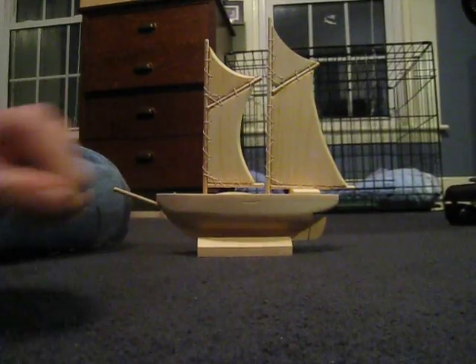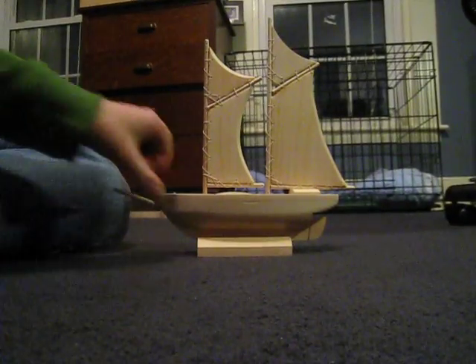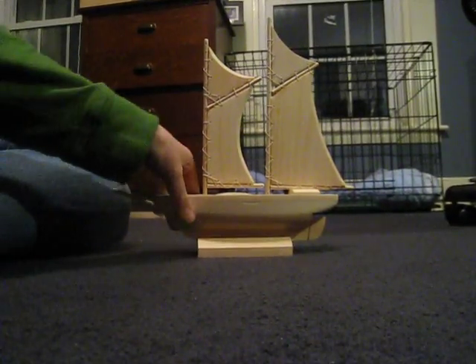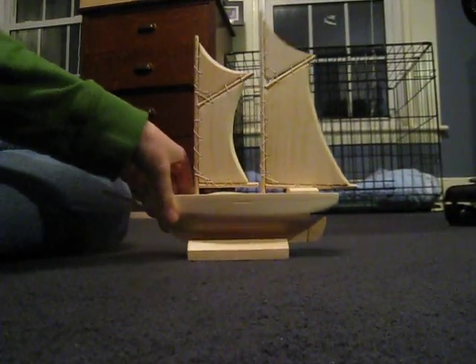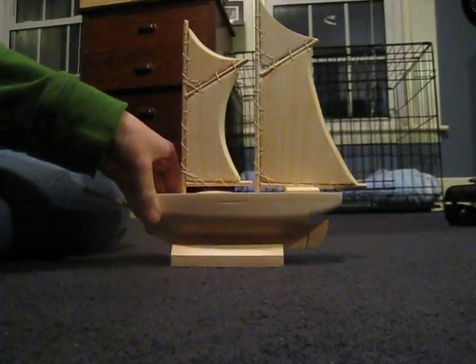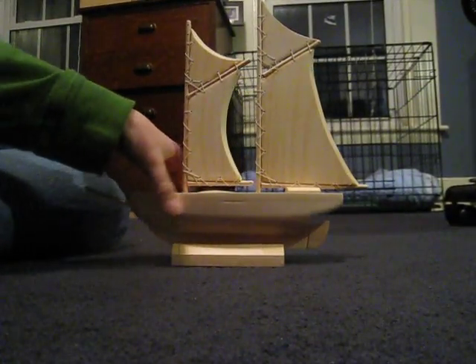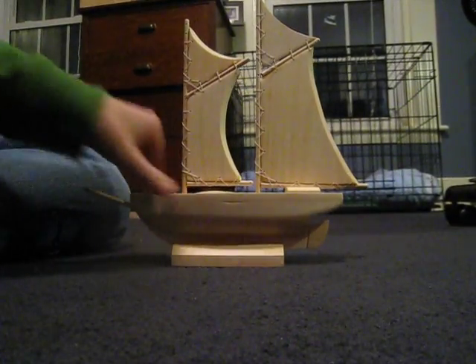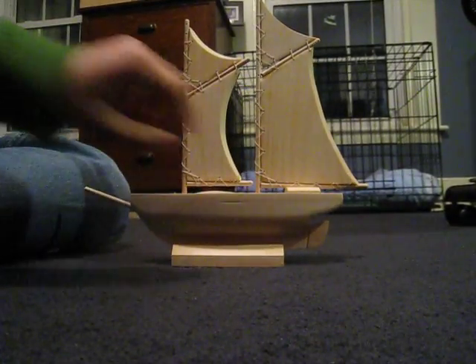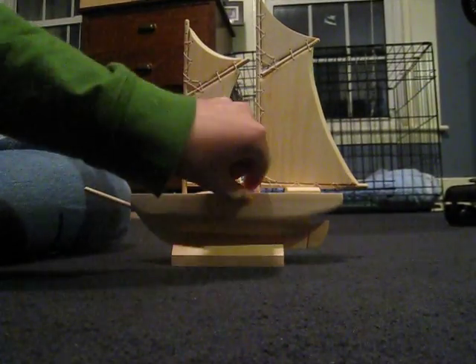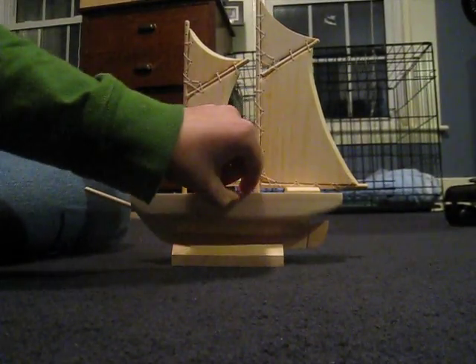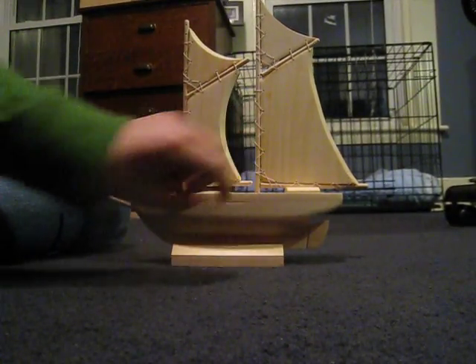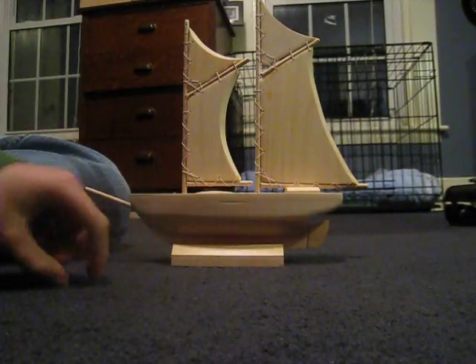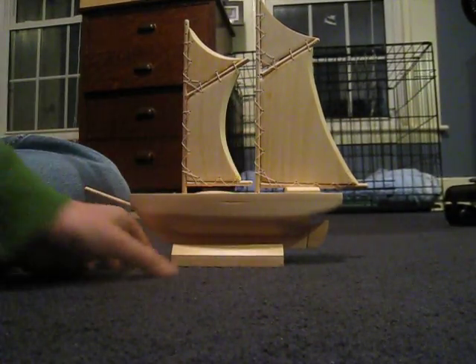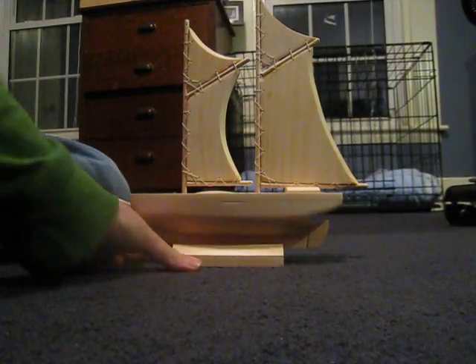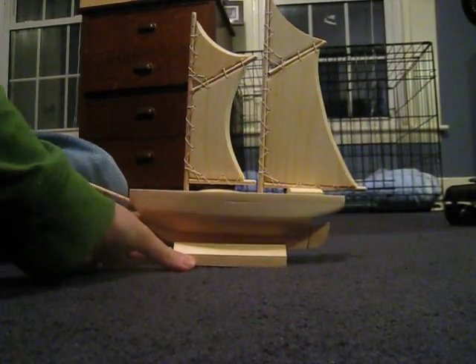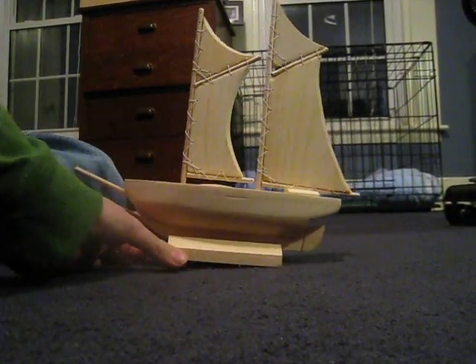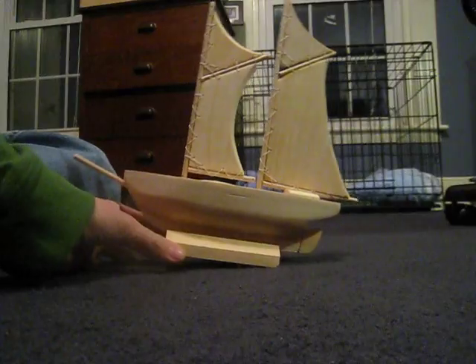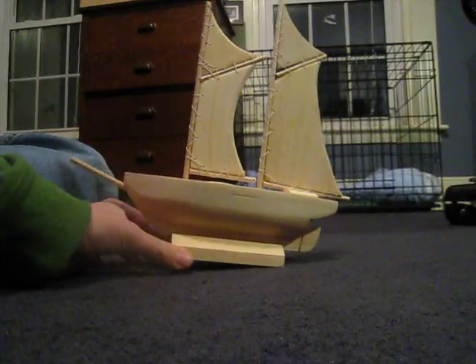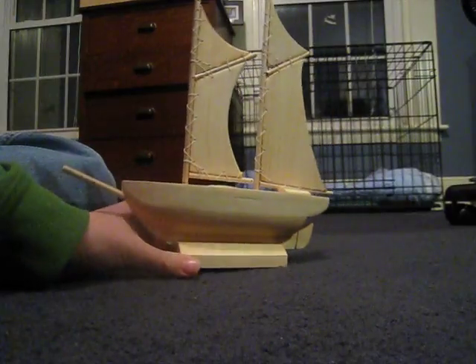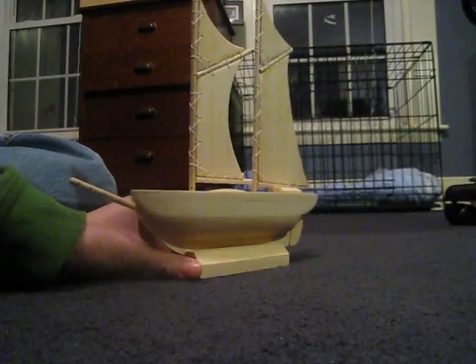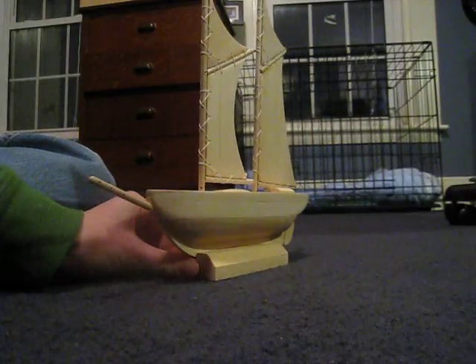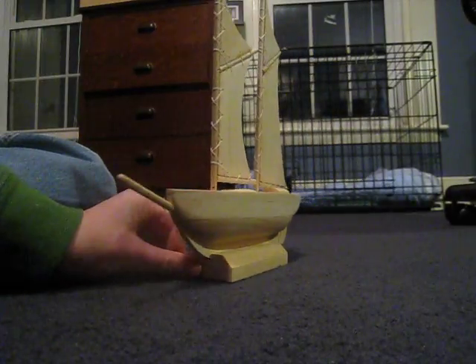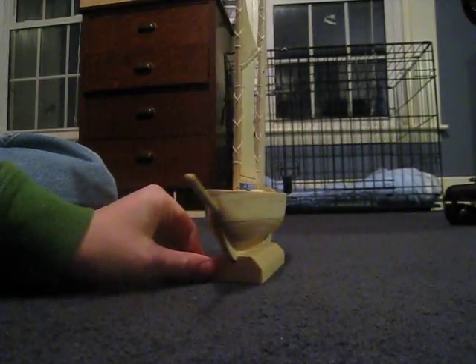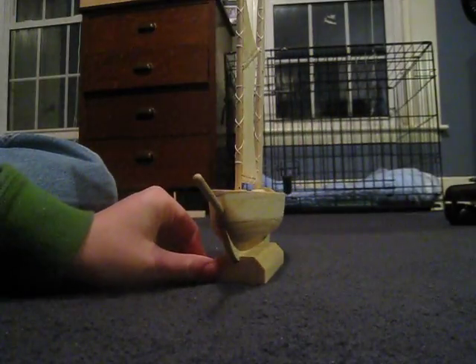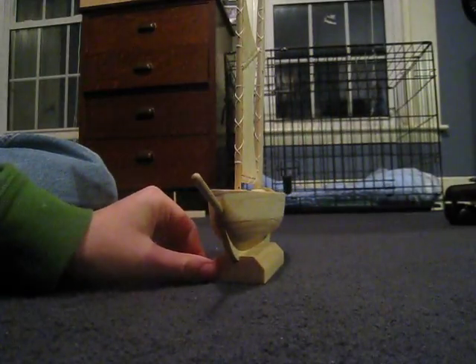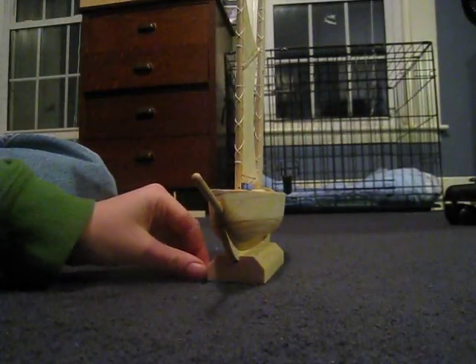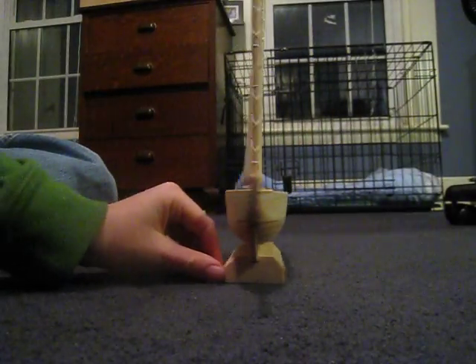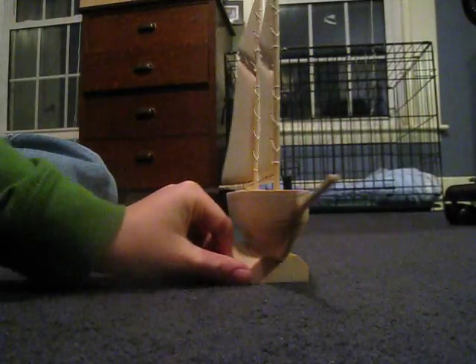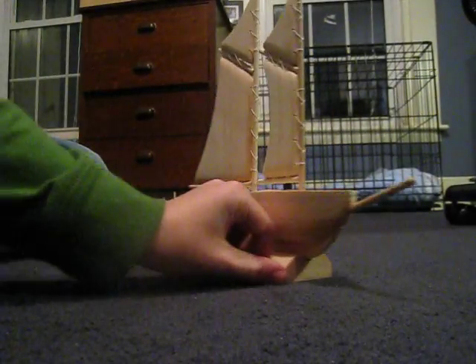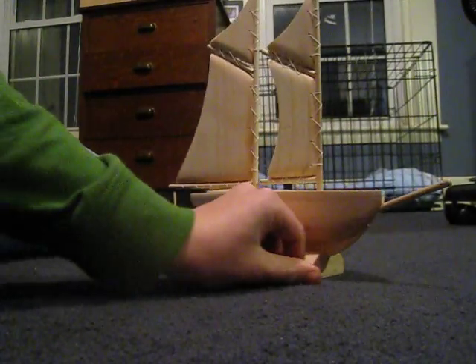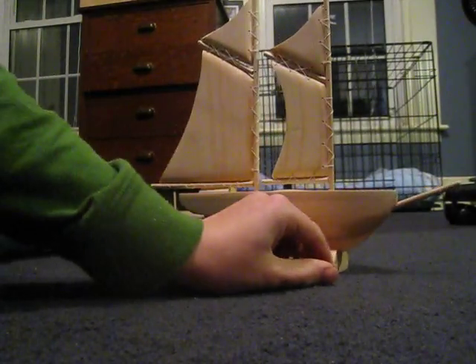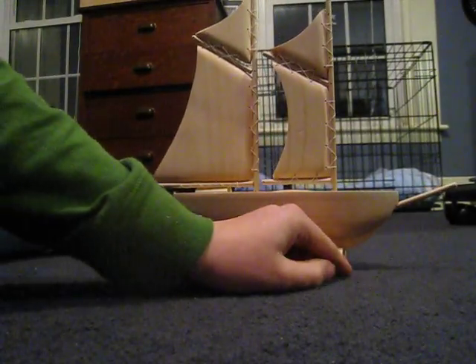If you haven't seen the first or second video, I suggest you do. In the second one I said I would show you the schooner, so here it is.